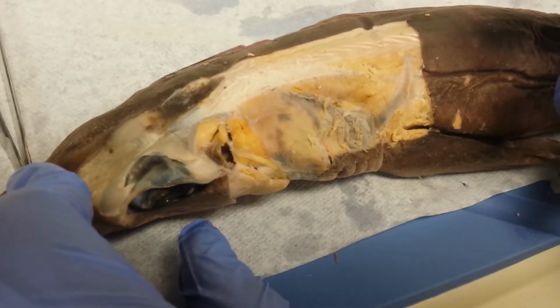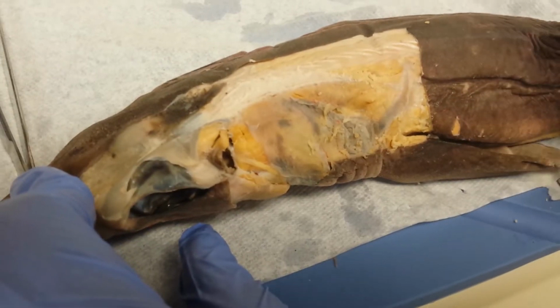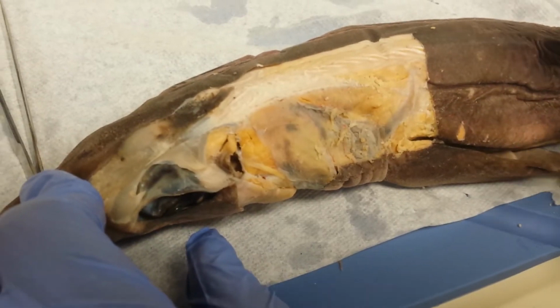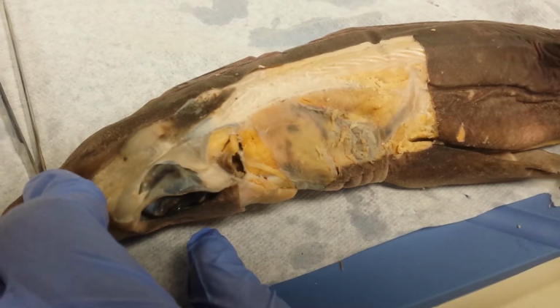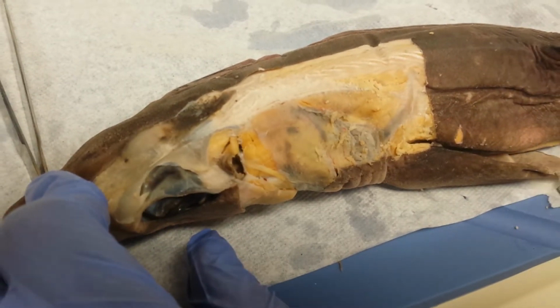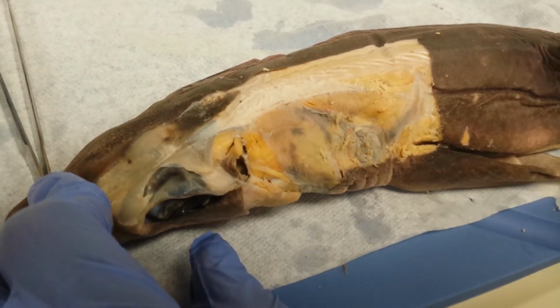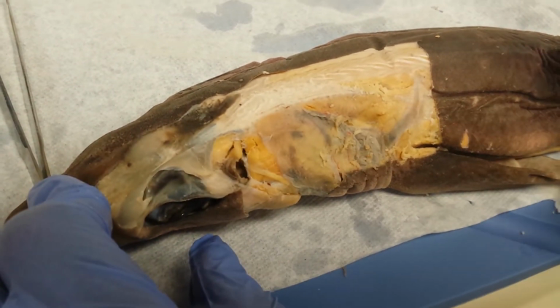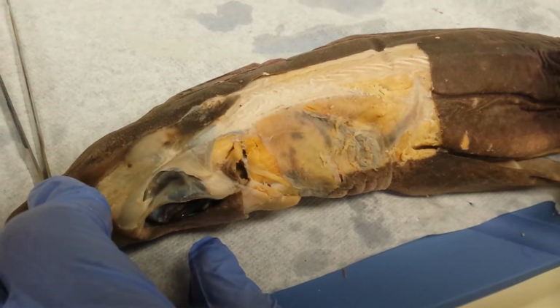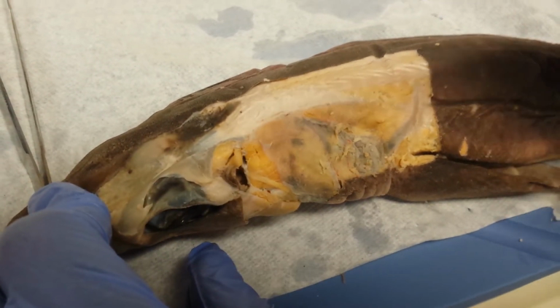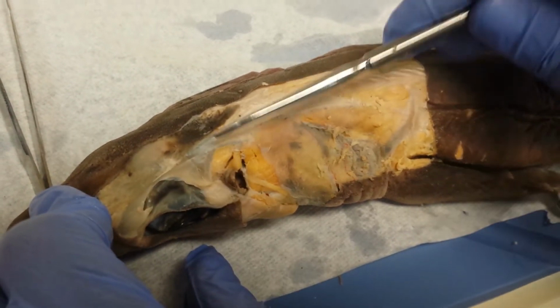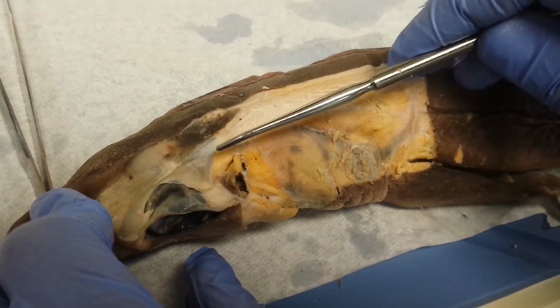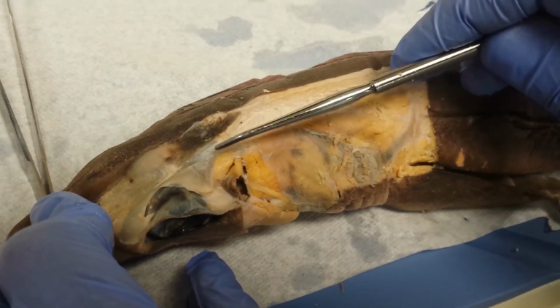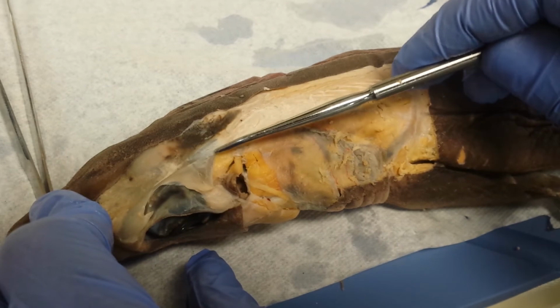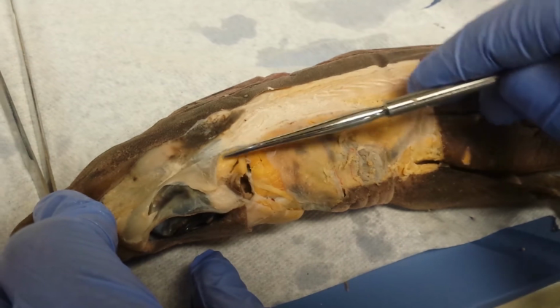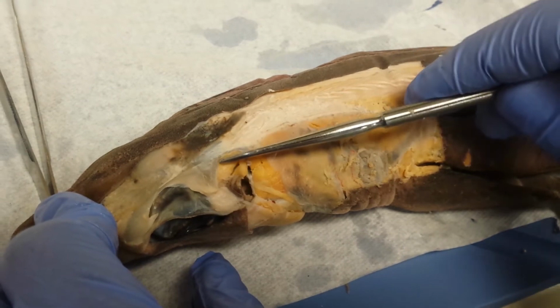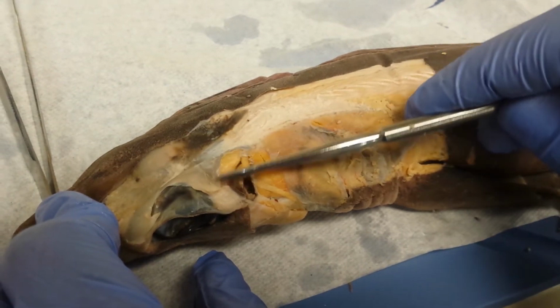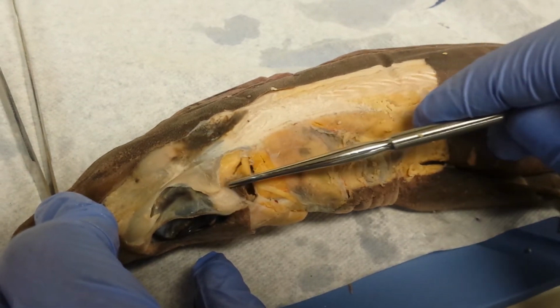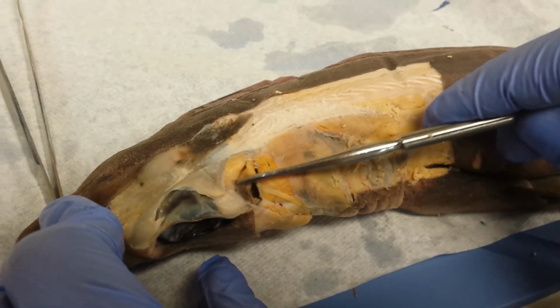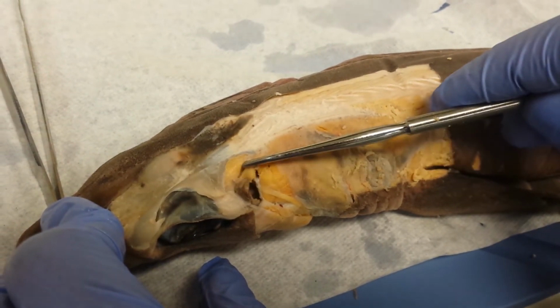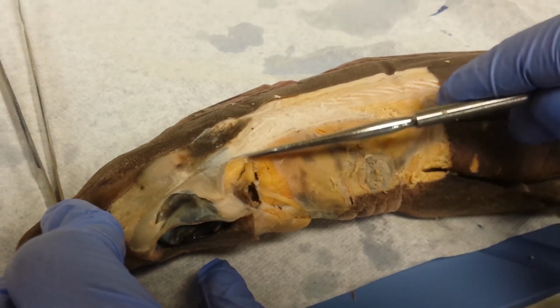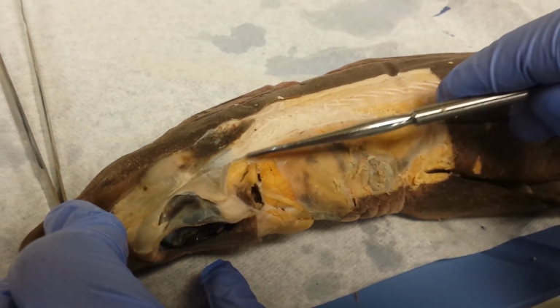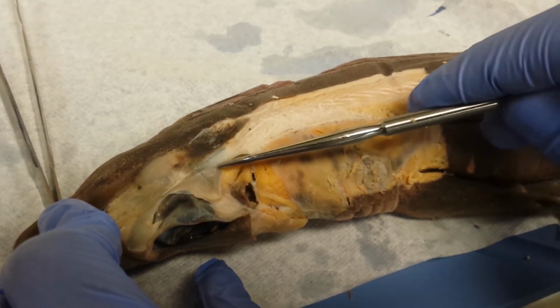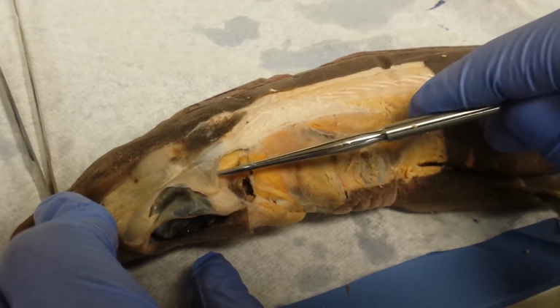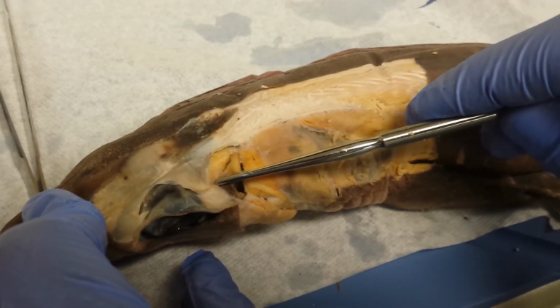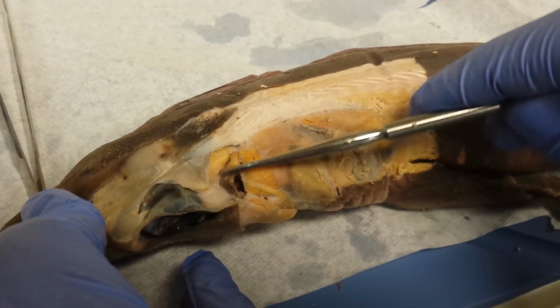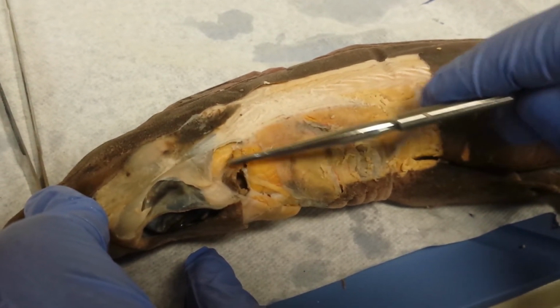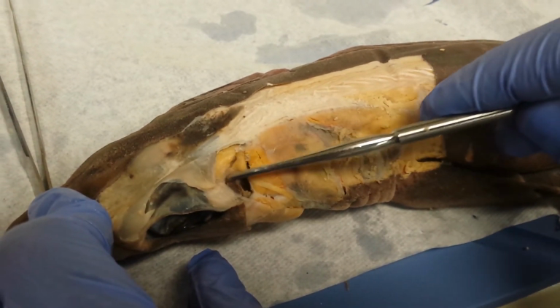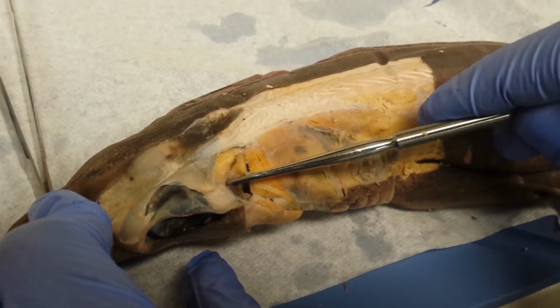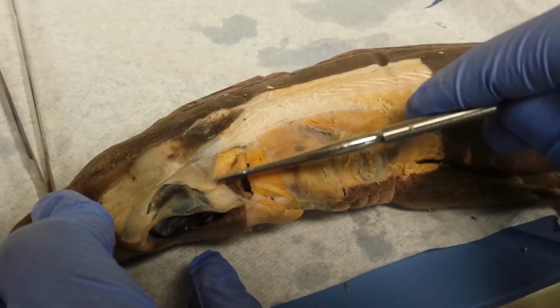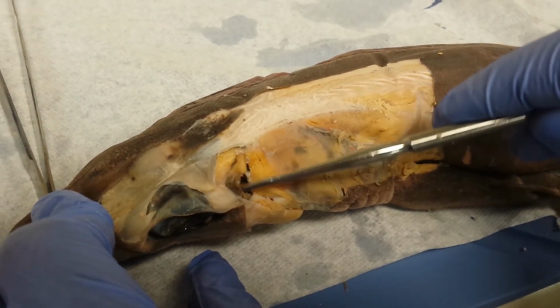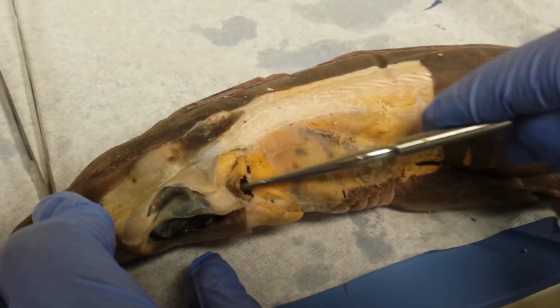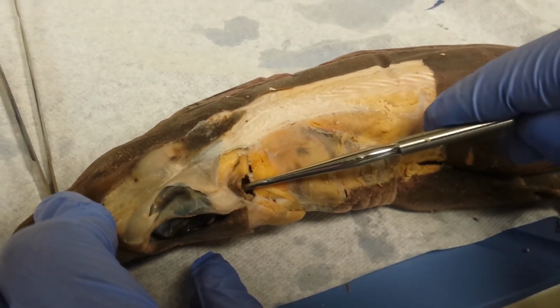So those are the dorsal muscles. I'm going to start at the front with the palato quadrati. Palato quadrati are square-shaped muscles, and it's anterior to the spiracul.